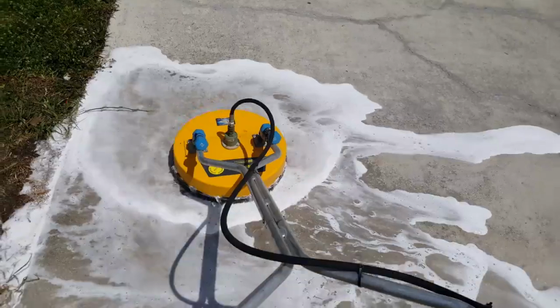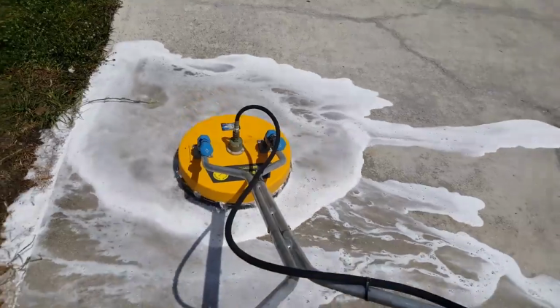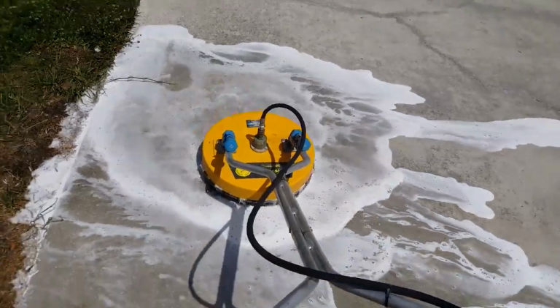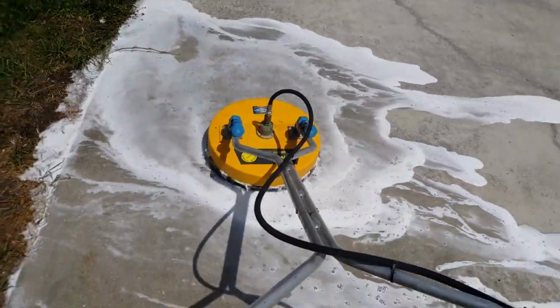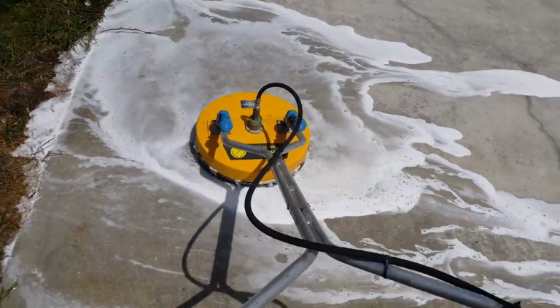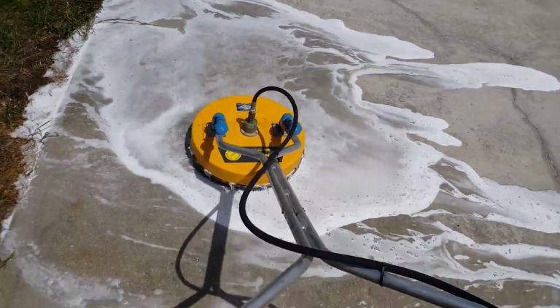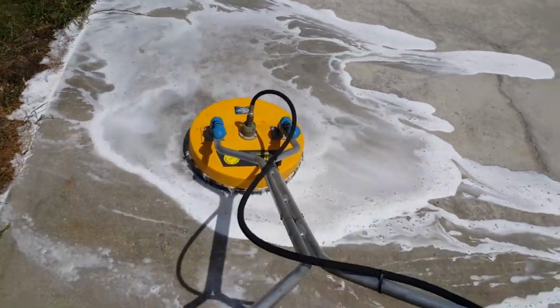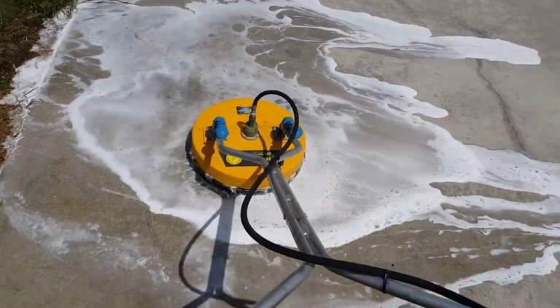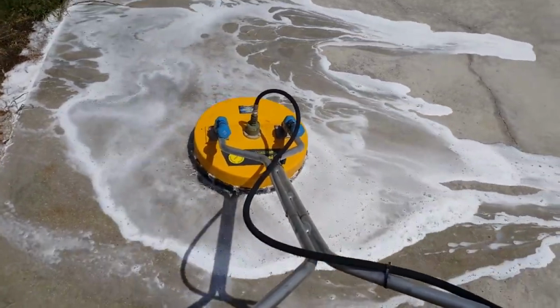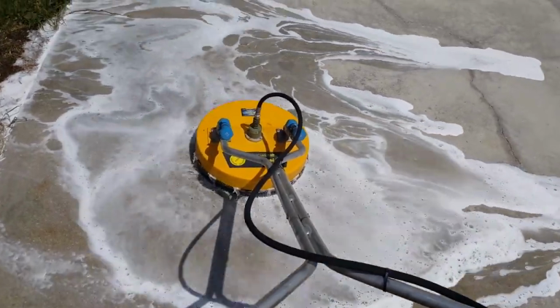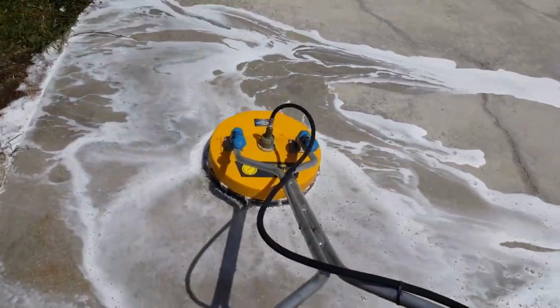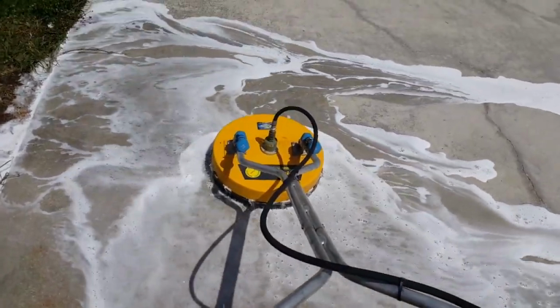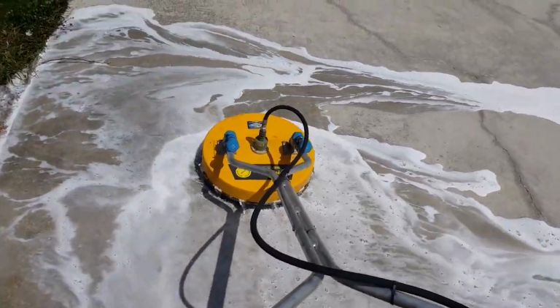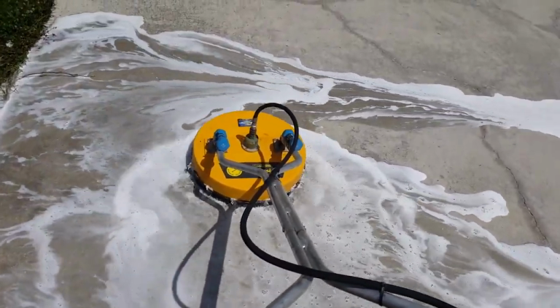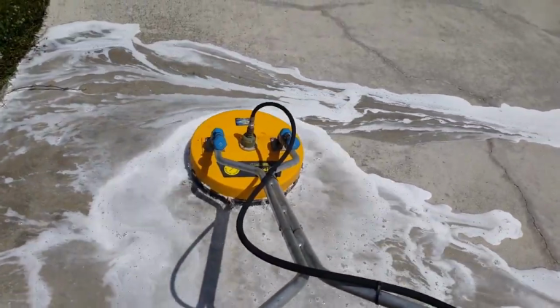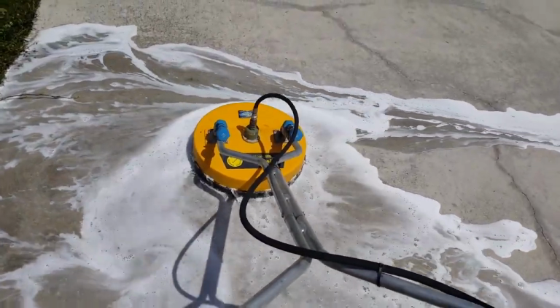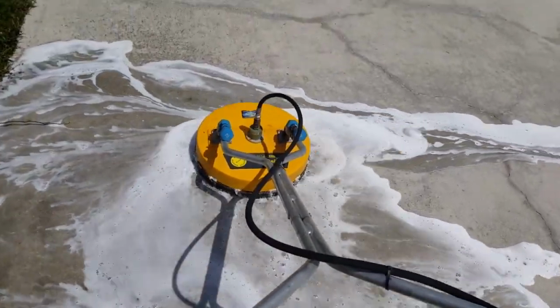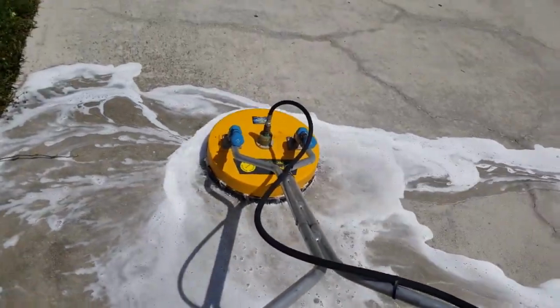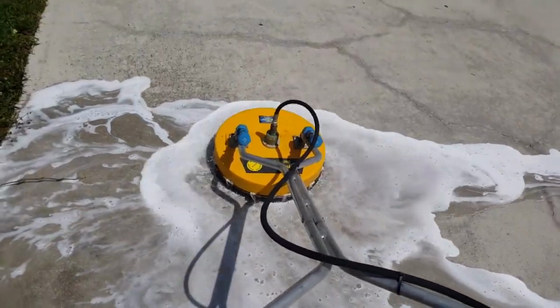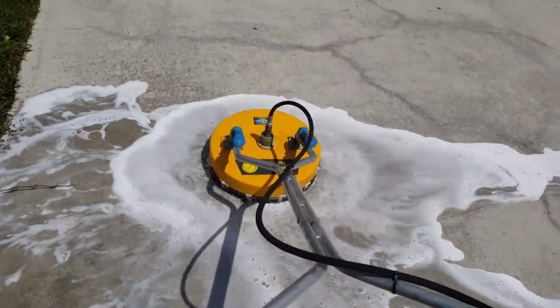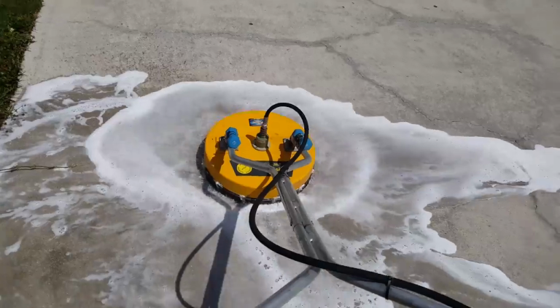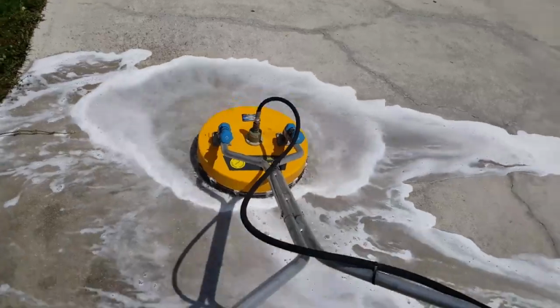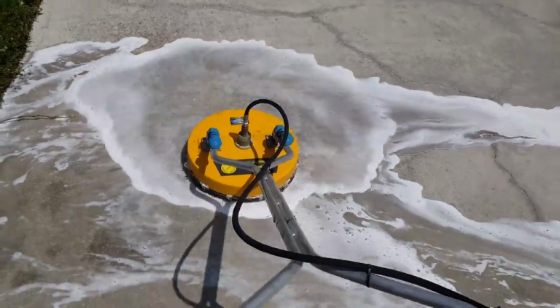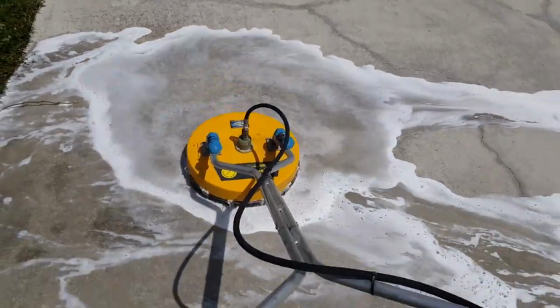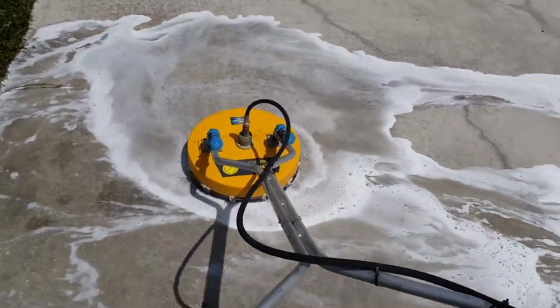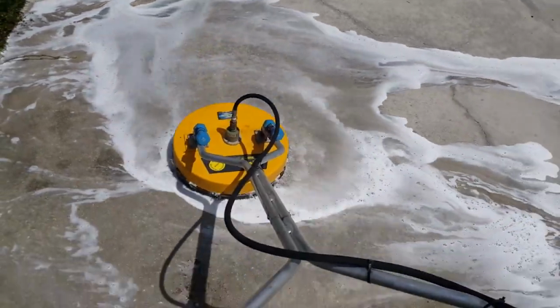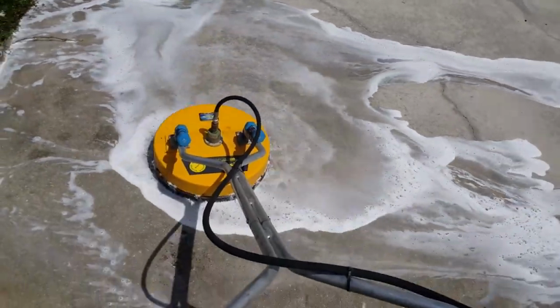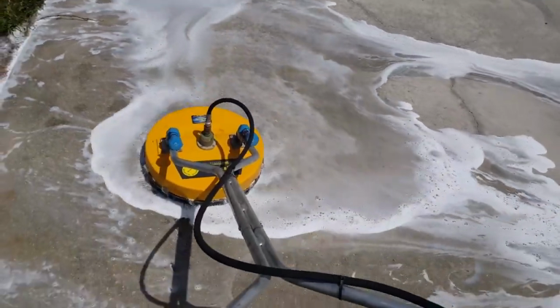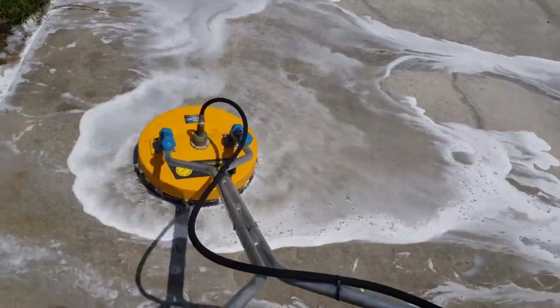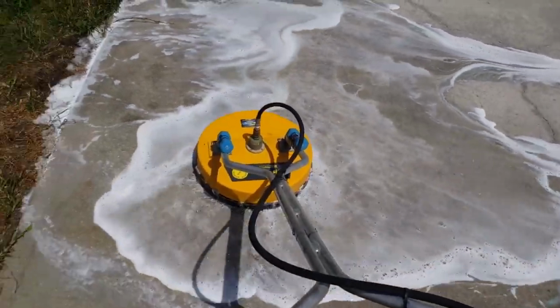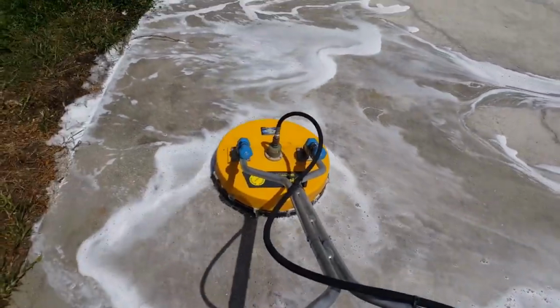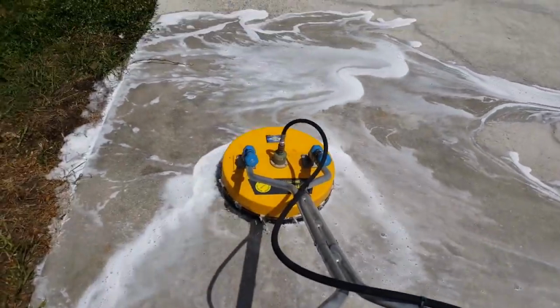And by the way, this is a cold water cleaning, because EBC recommends just what I told you — the same process.